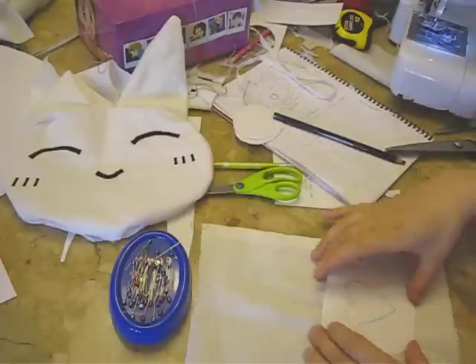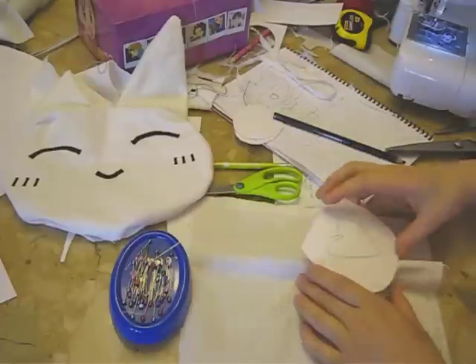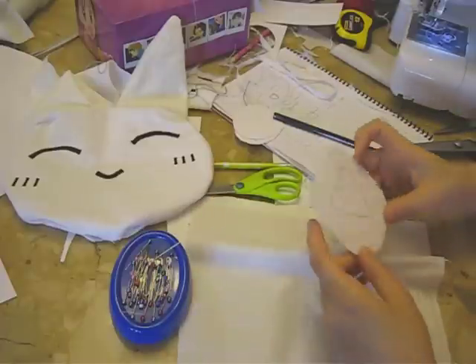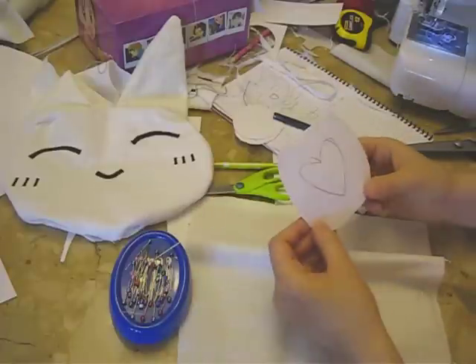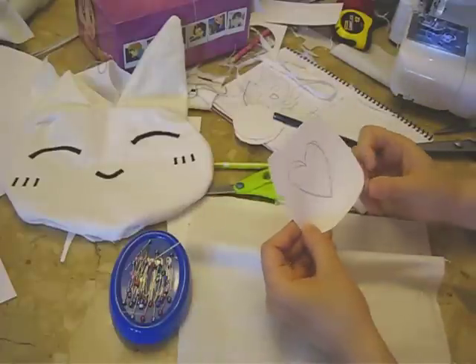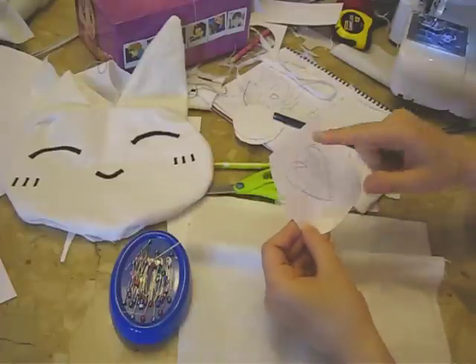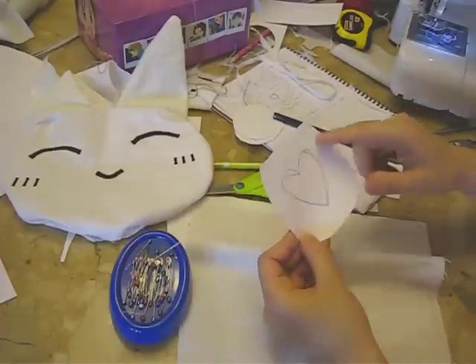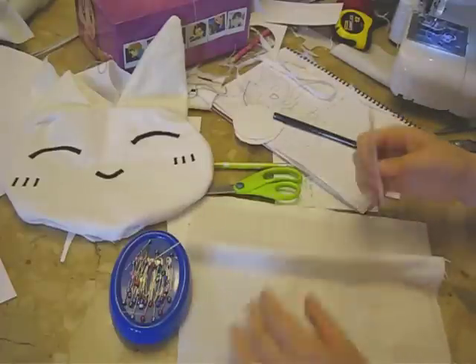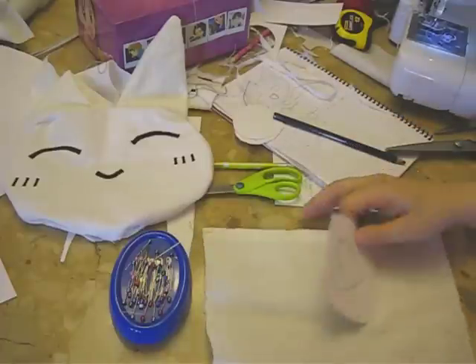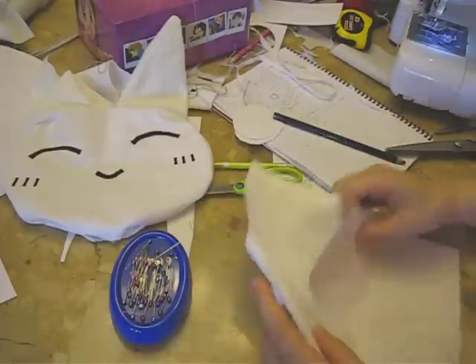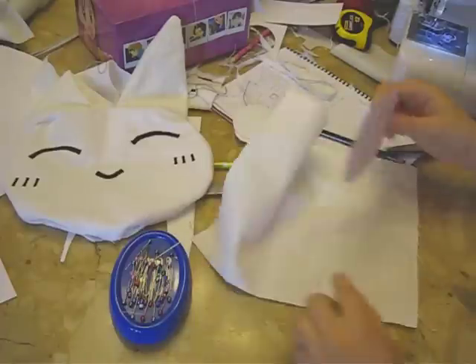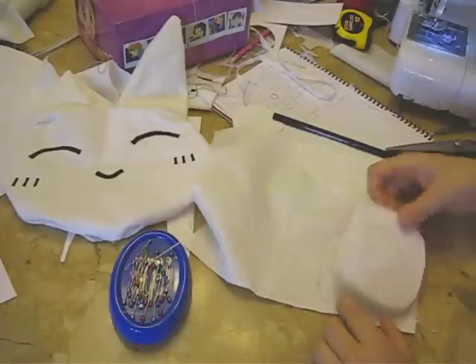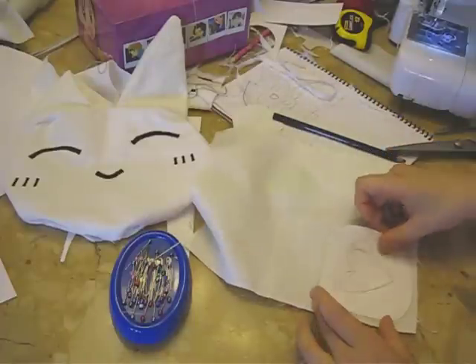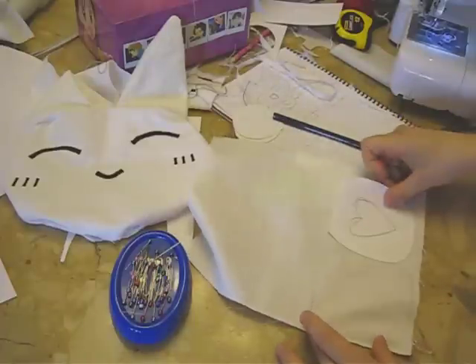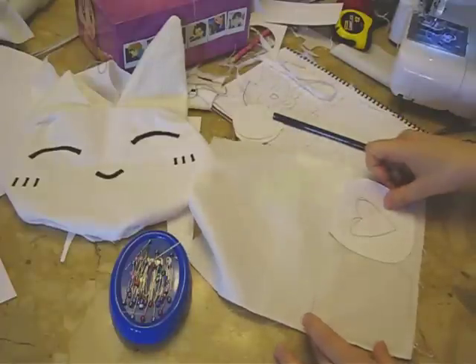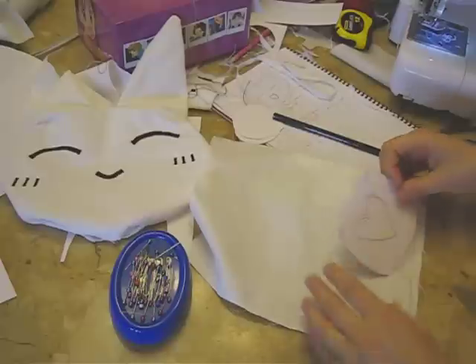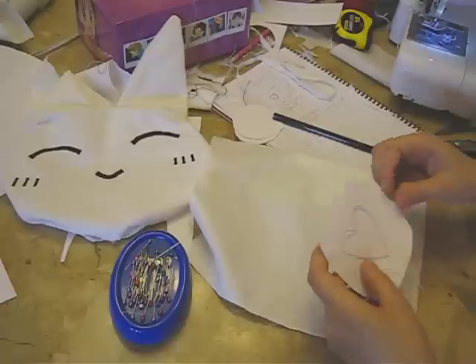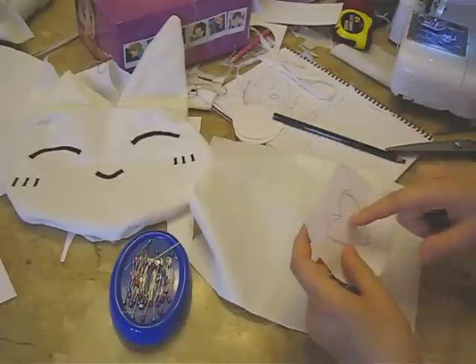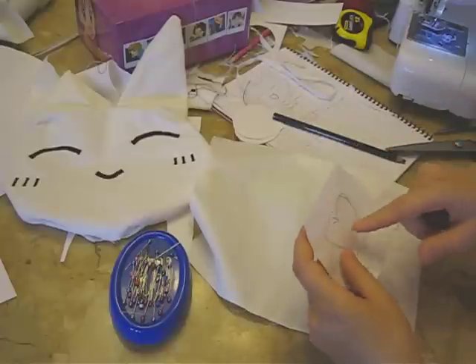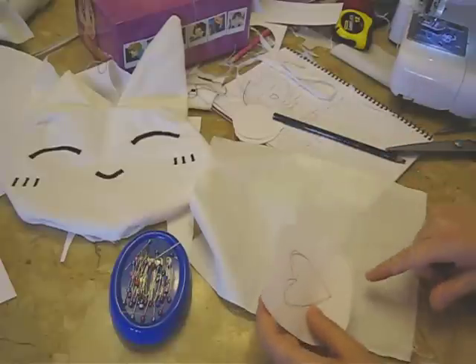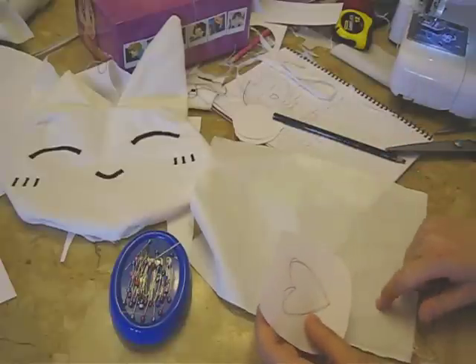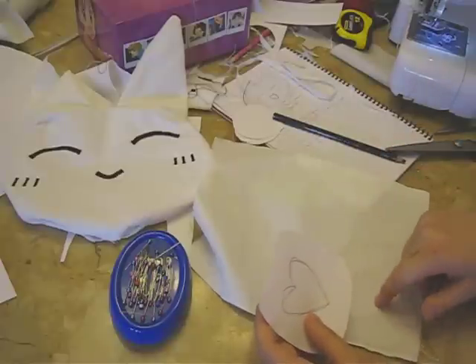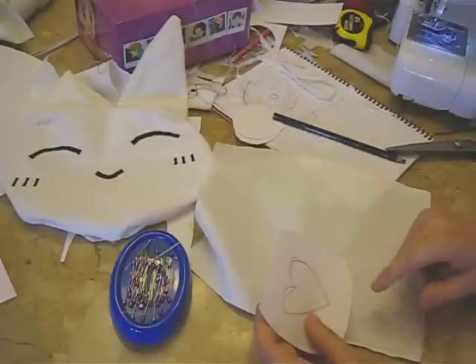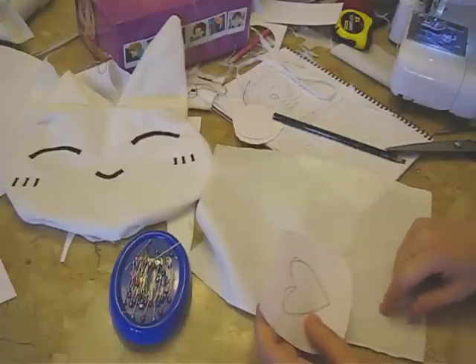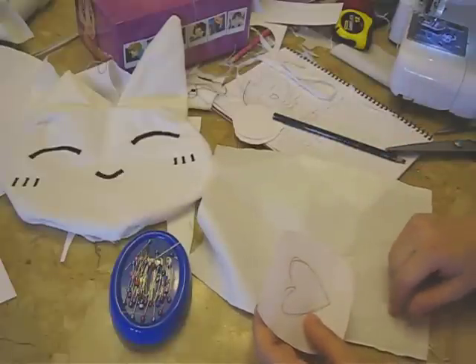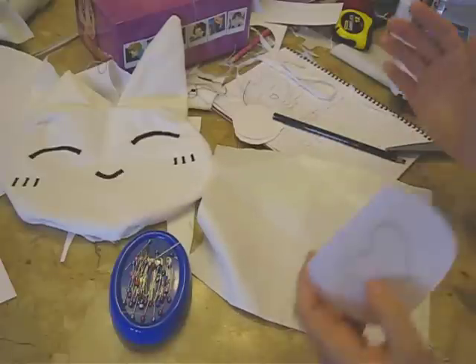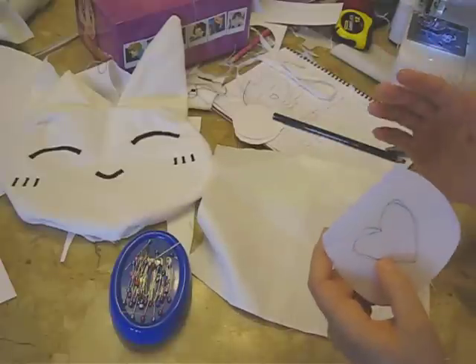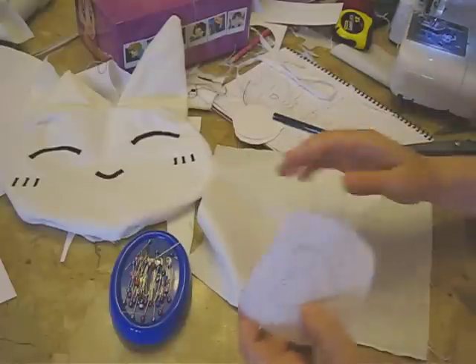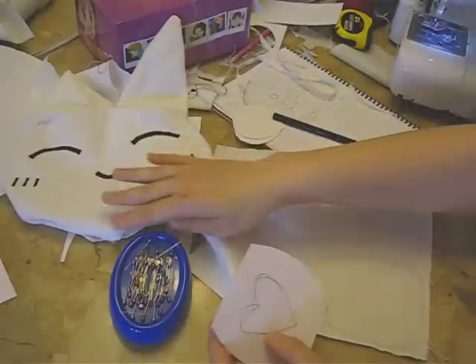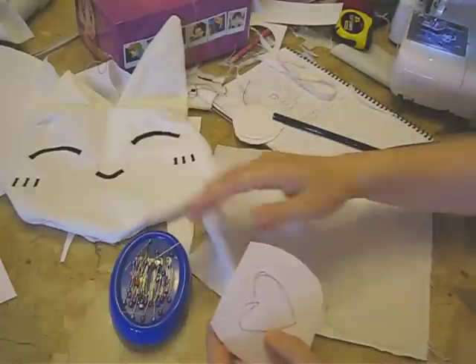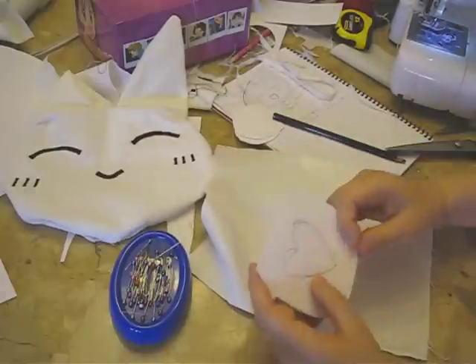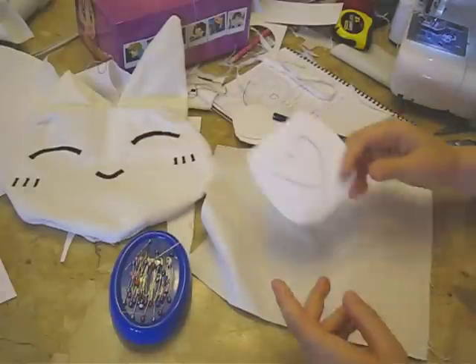So I made the stencil for the body and the heart. I traced it and cut out two pieces. Then I'm going to sew the pink heart onto the front piece first, and then it attaches together and connects to the main piece.